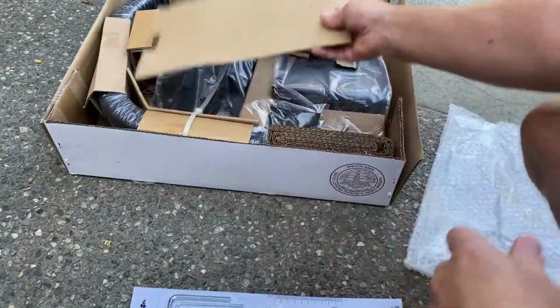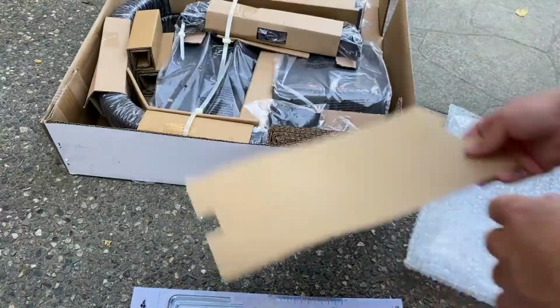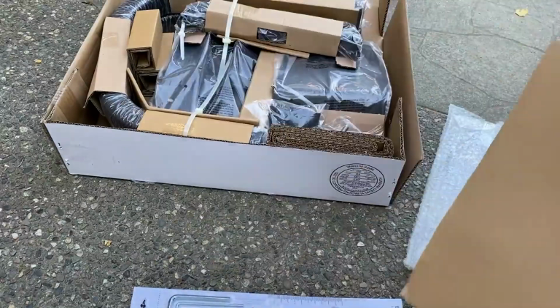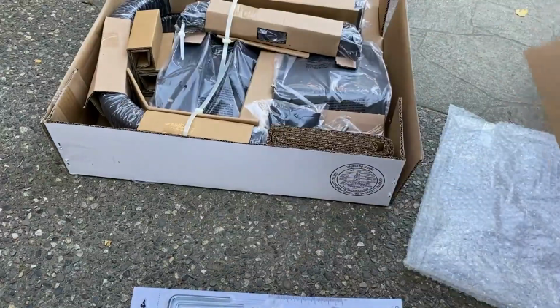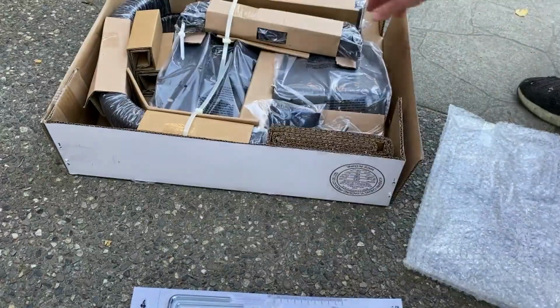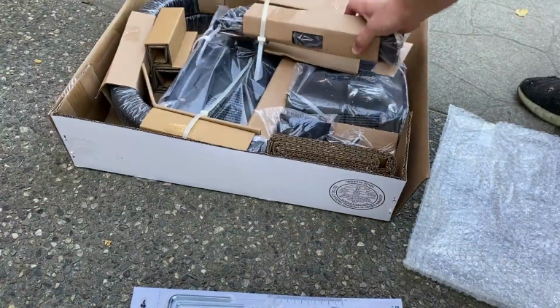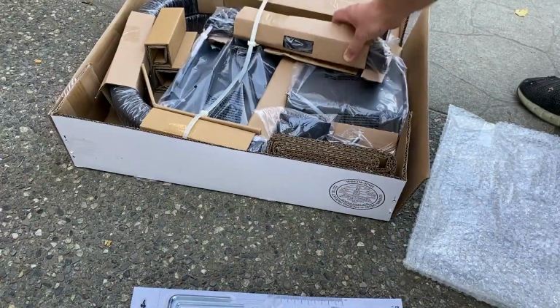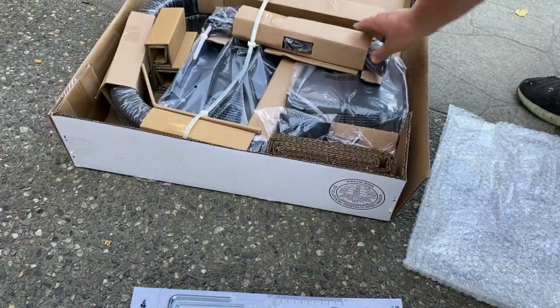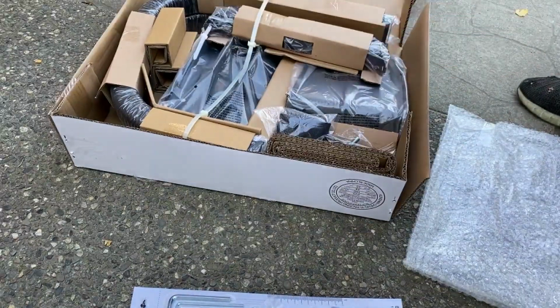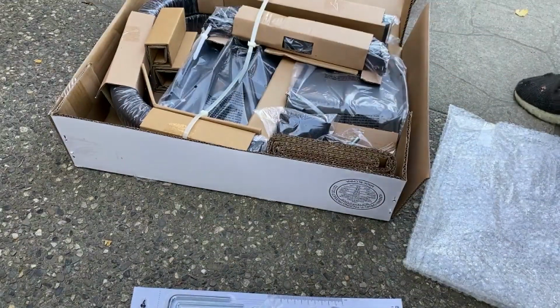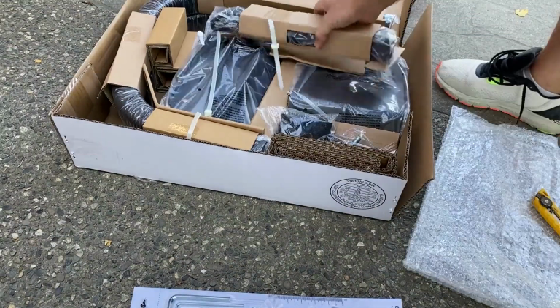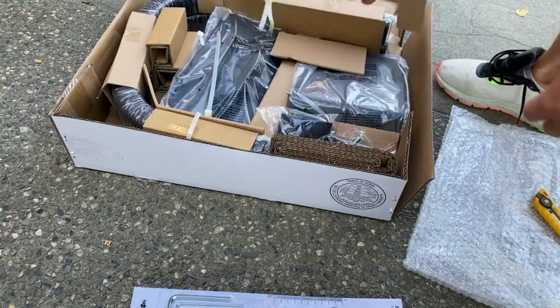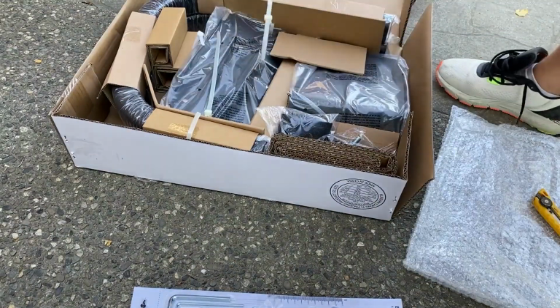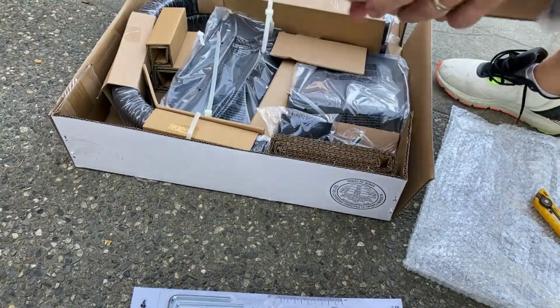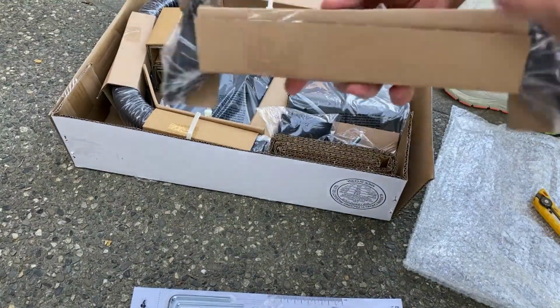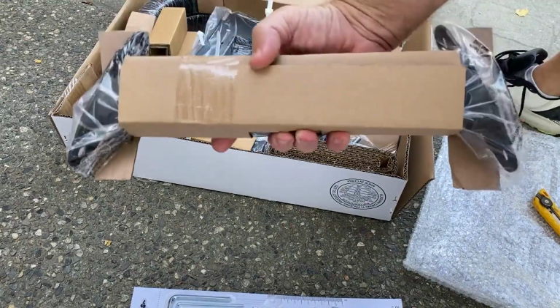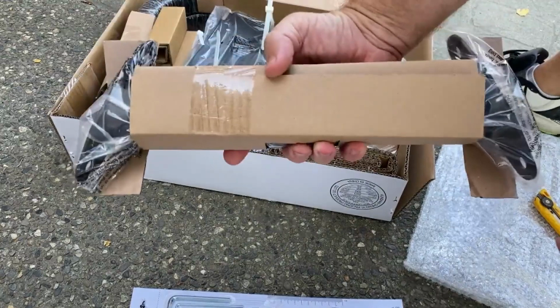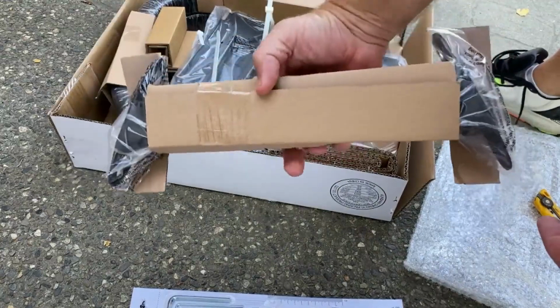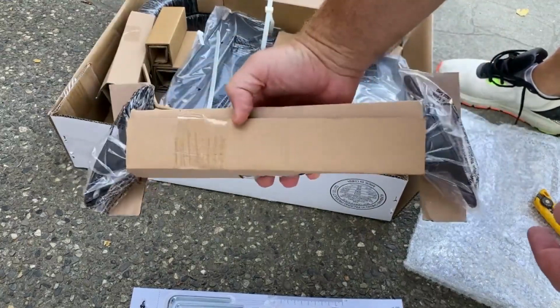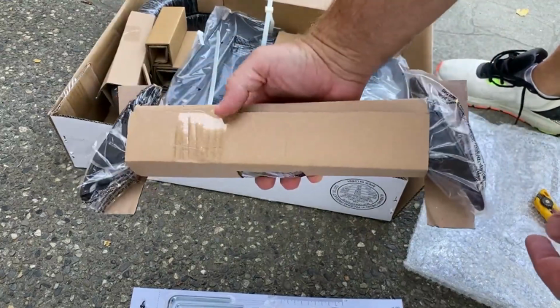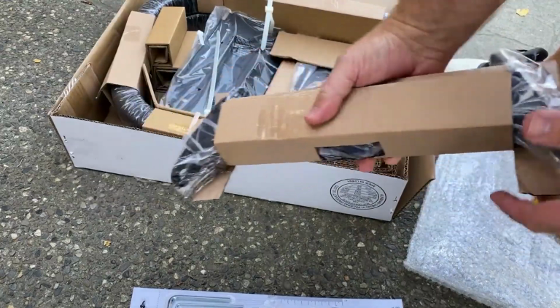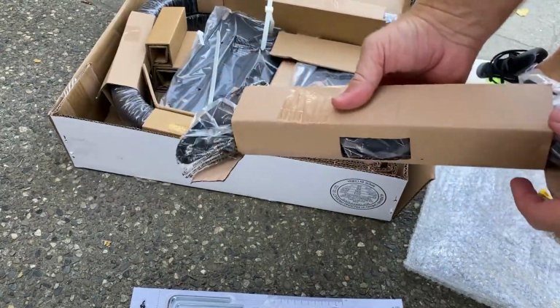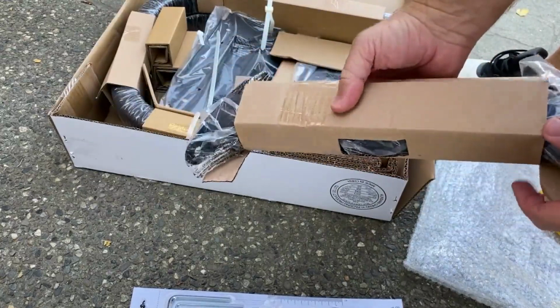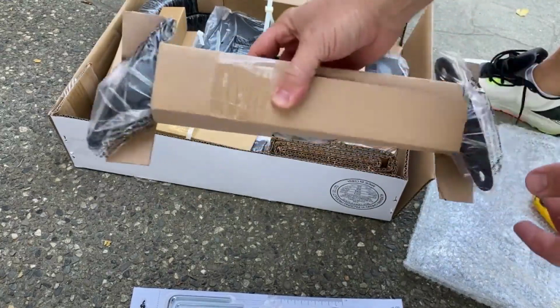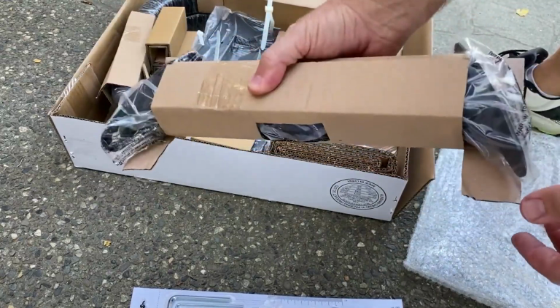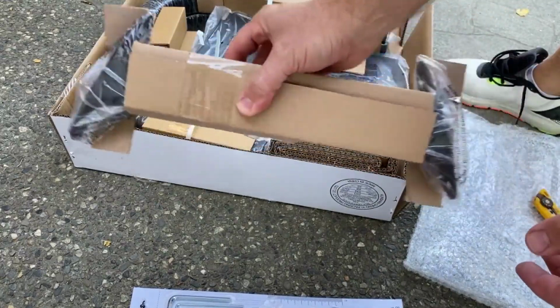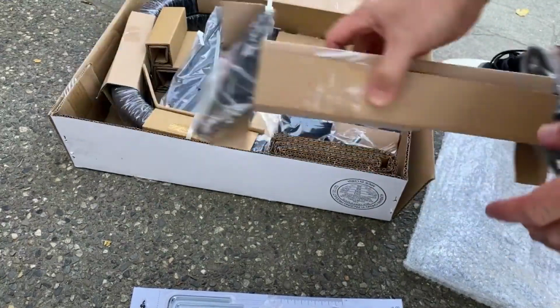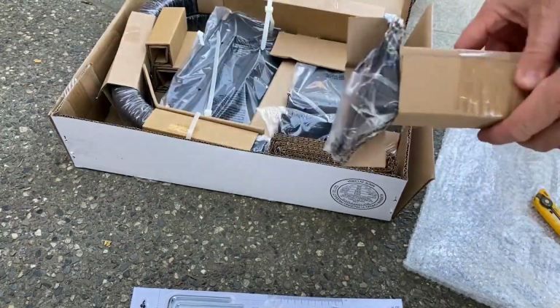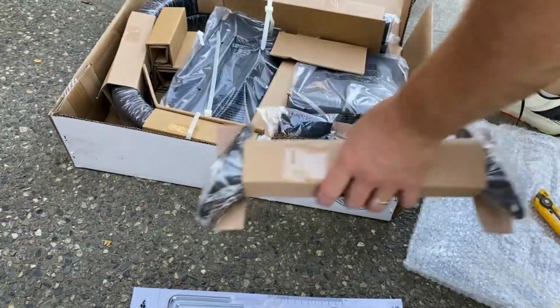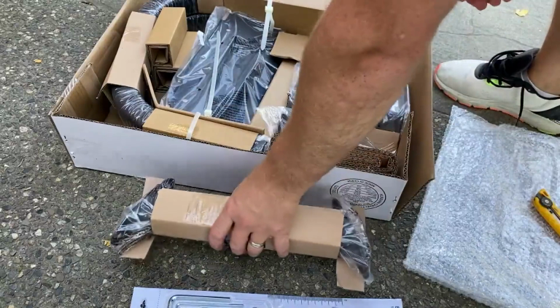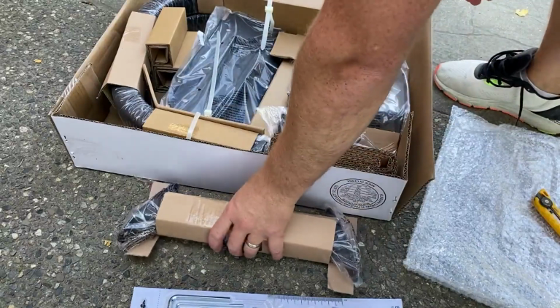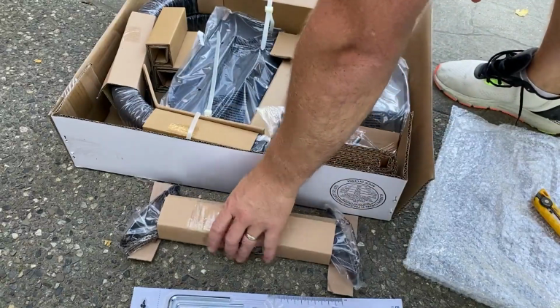Then we also have a bunch more stuff. We have this little unit here. The instructions will show us where all this stuff goes — I'm just going to open the box and show you what's in there.